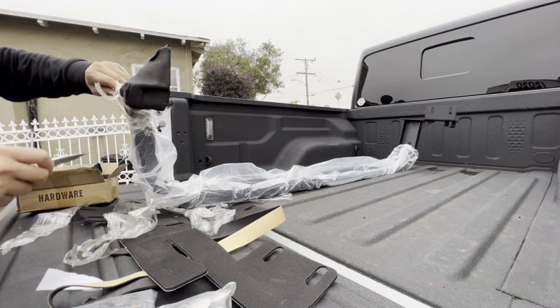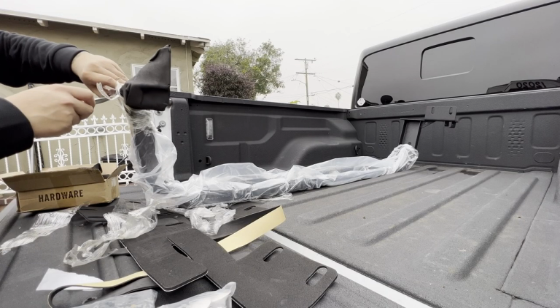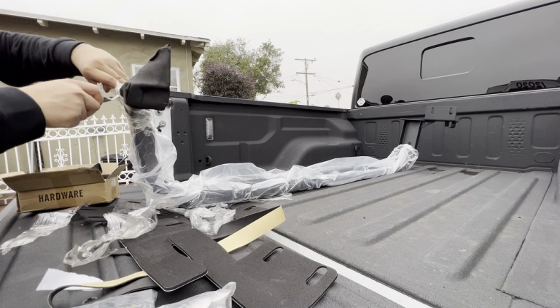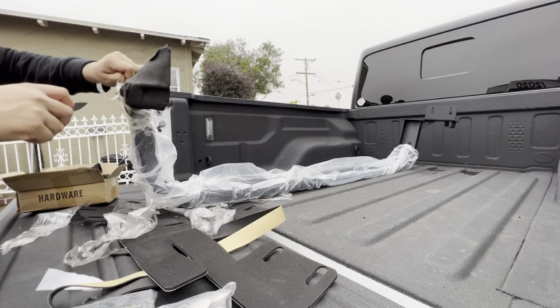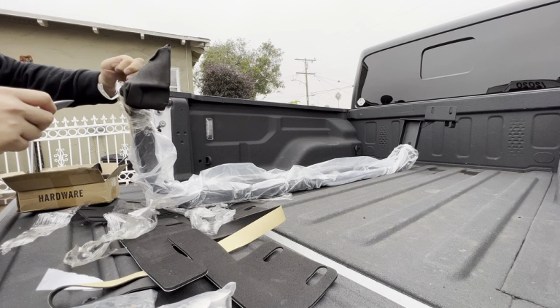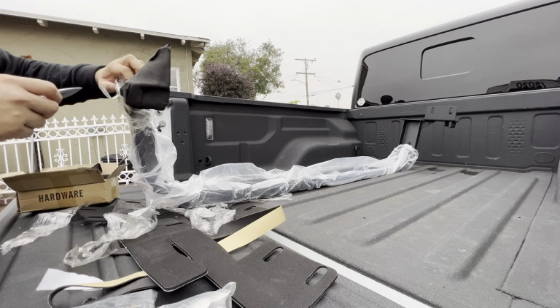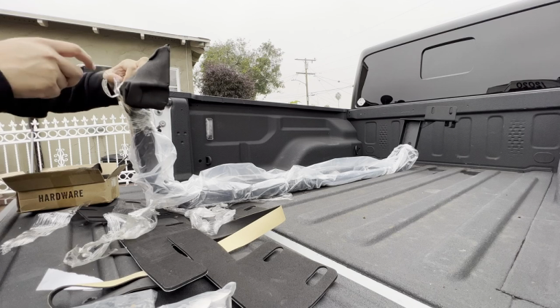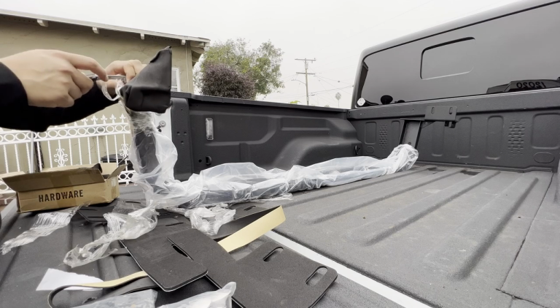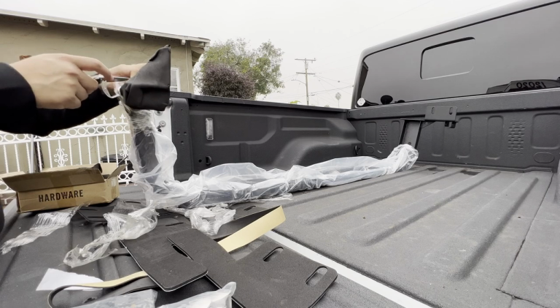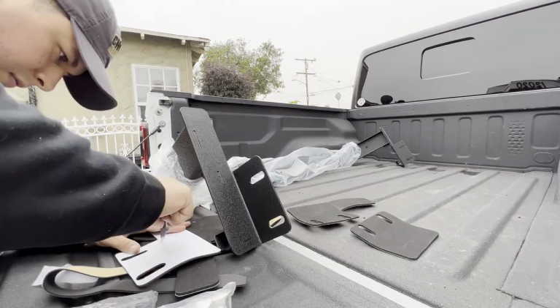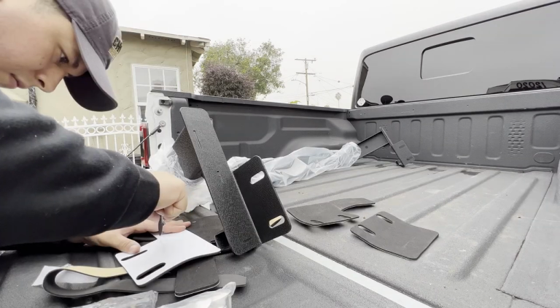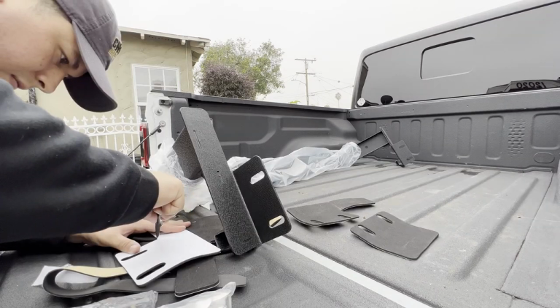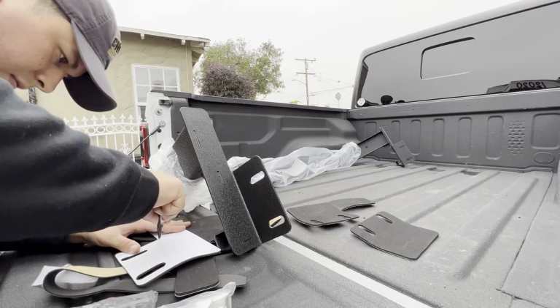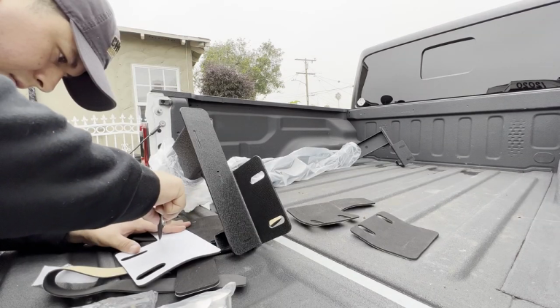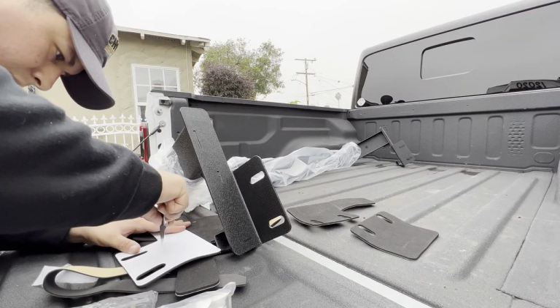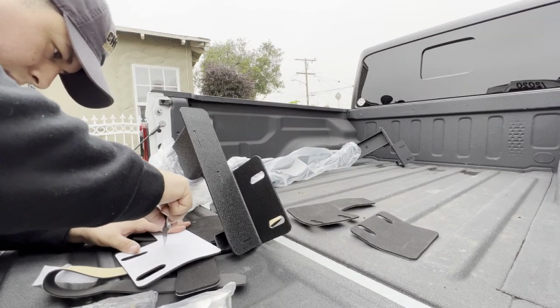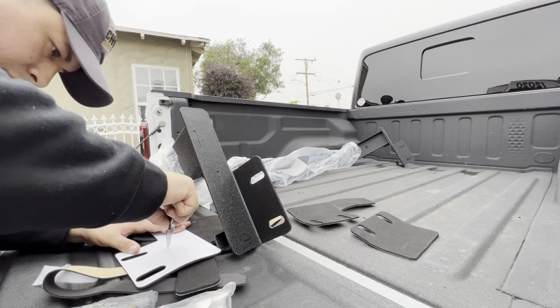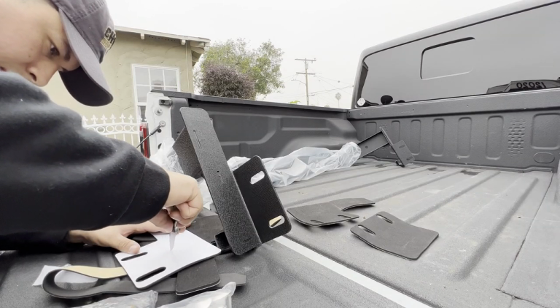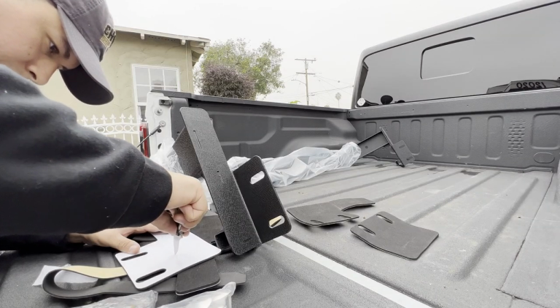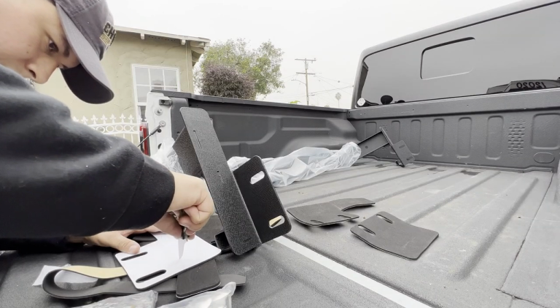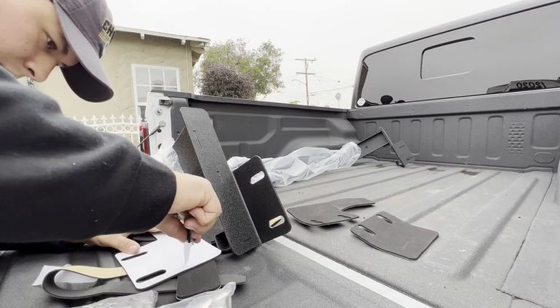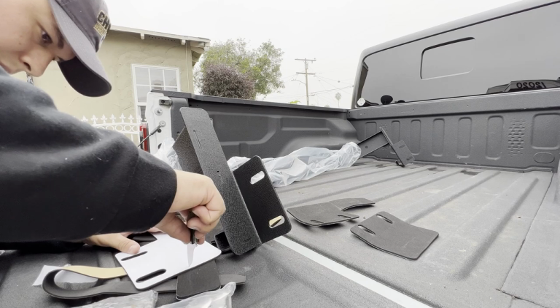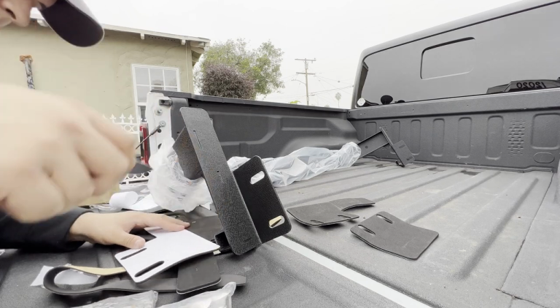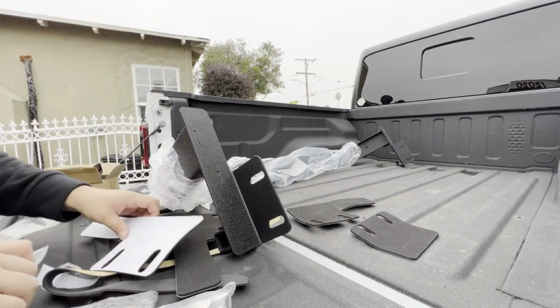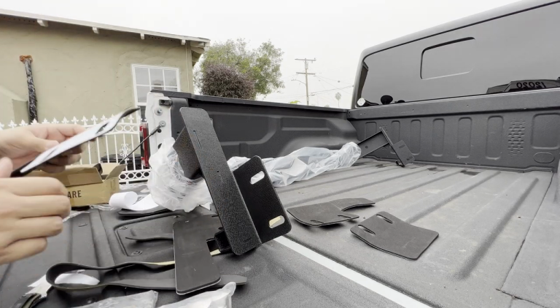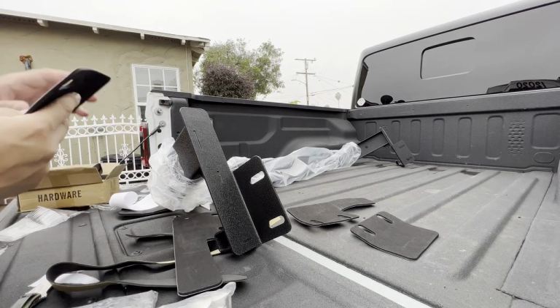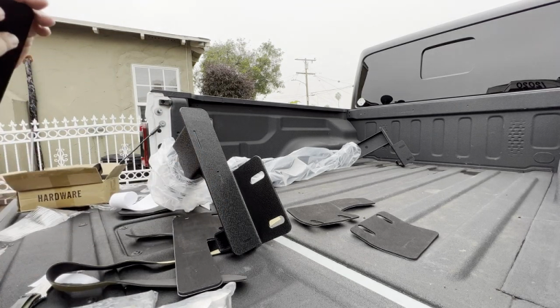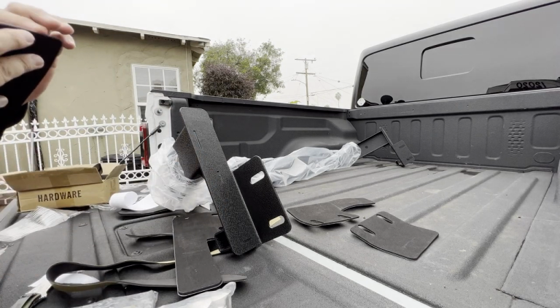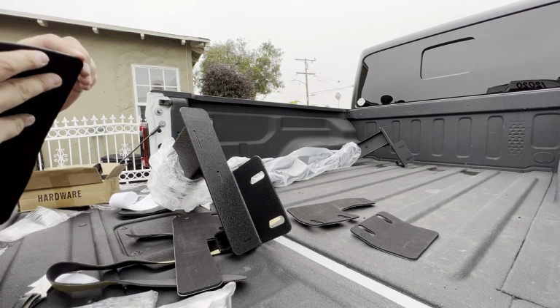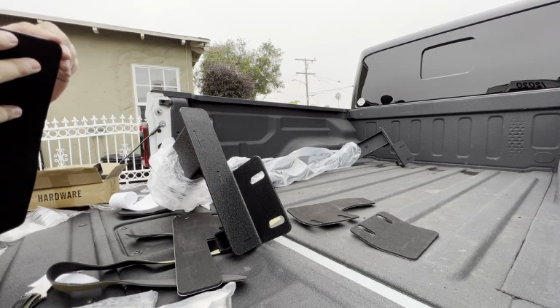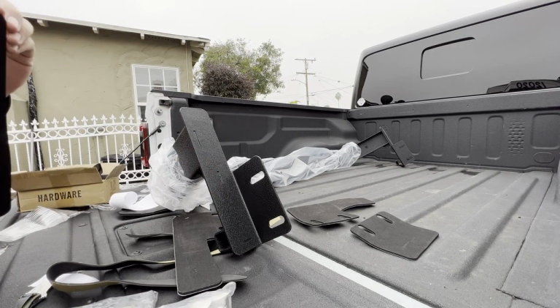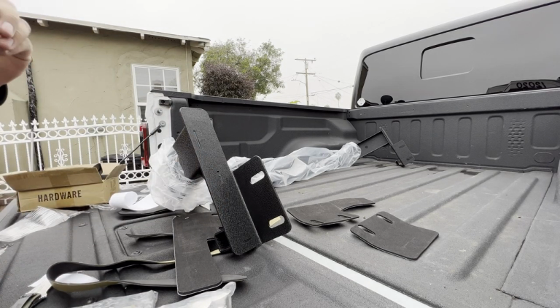The fishbone rack came with these foam stickers to protect your Gladiator and any metal surfaces that make contact with each other. Here I'm cutting half of it in order to stick one half first and make it easier to apply.